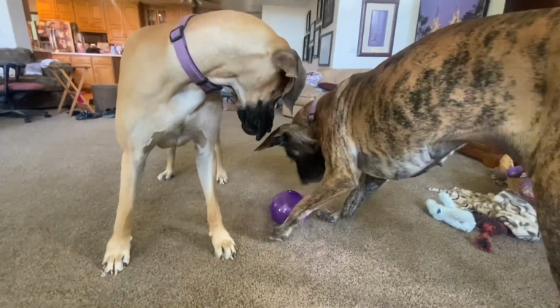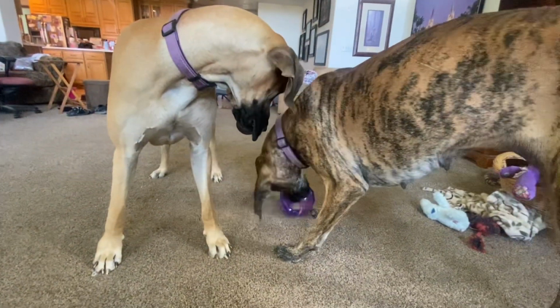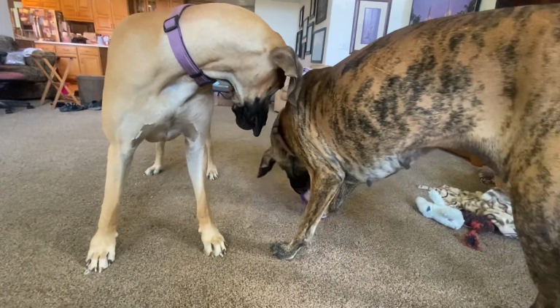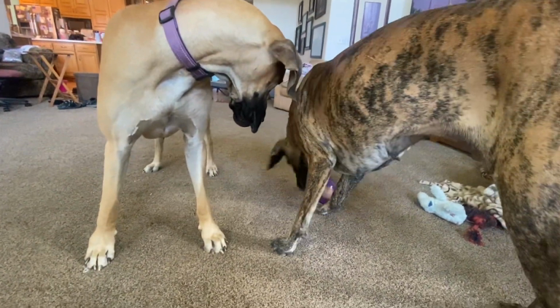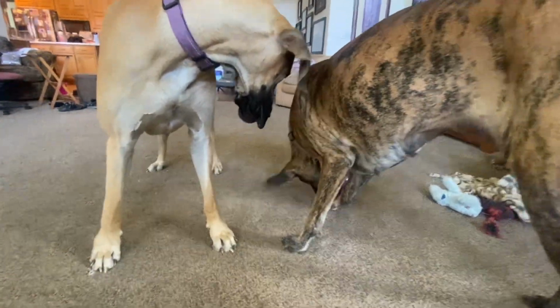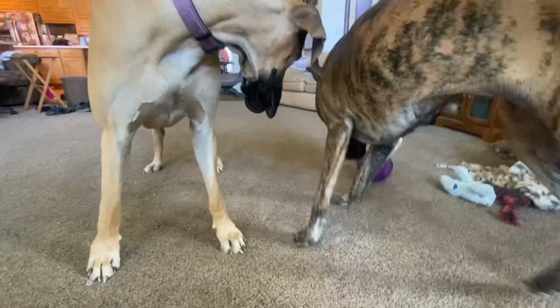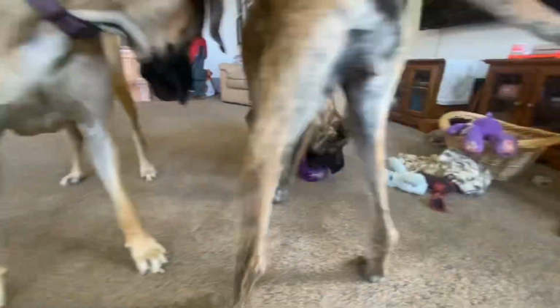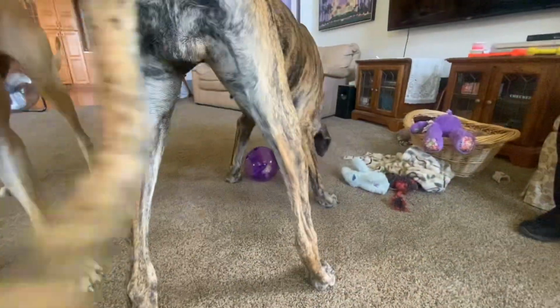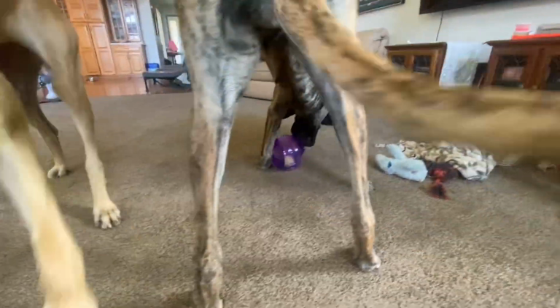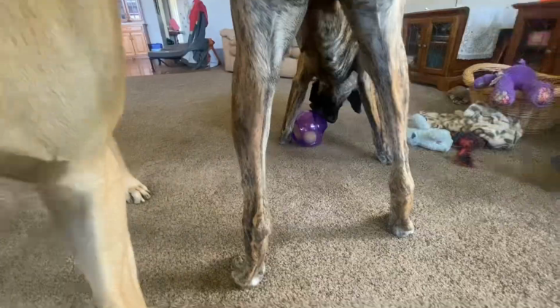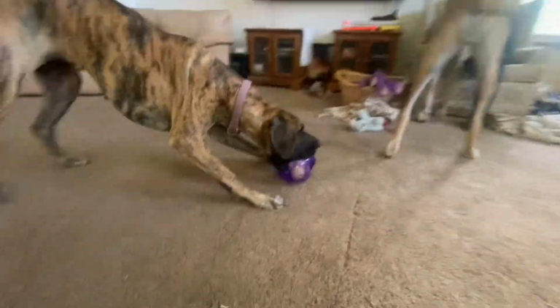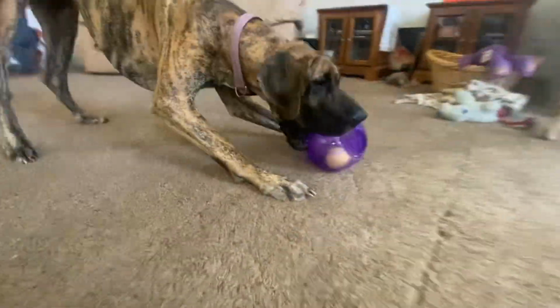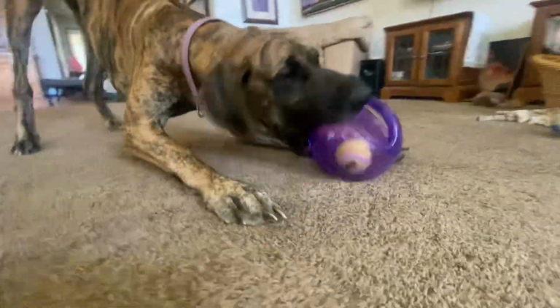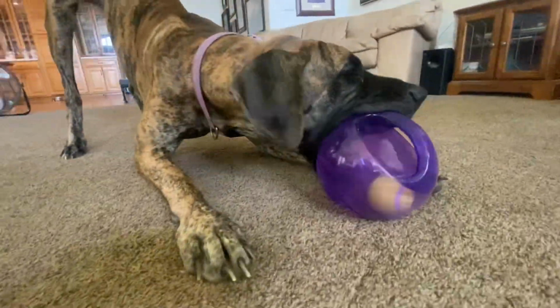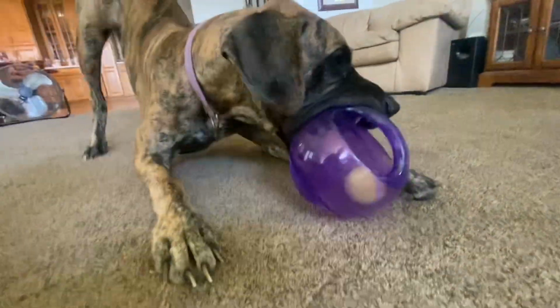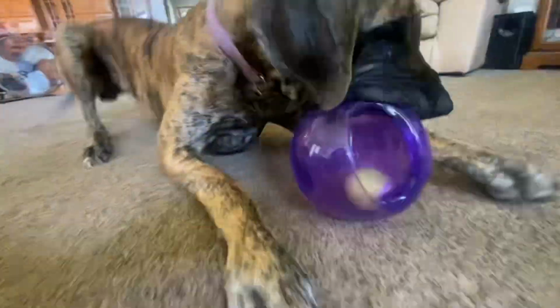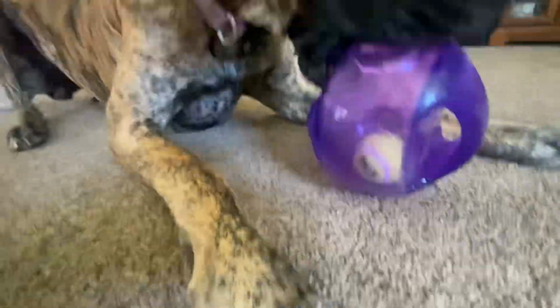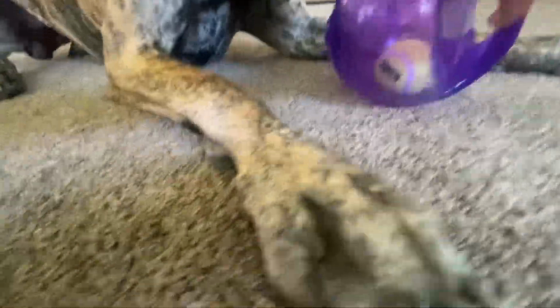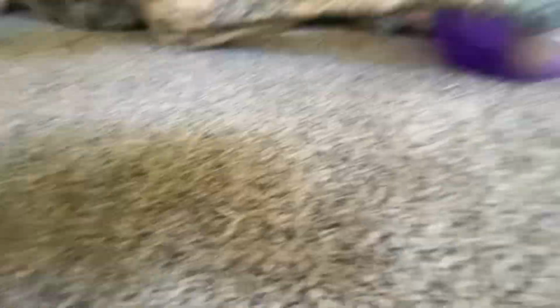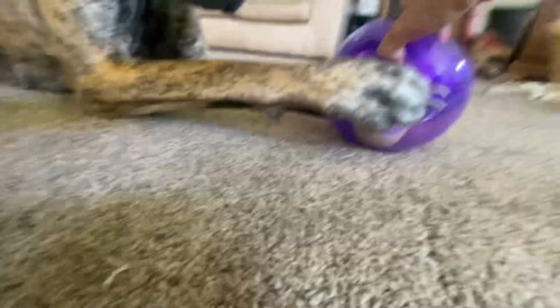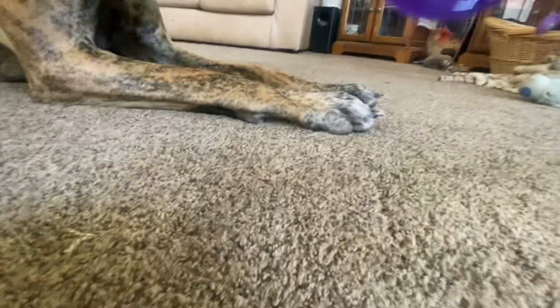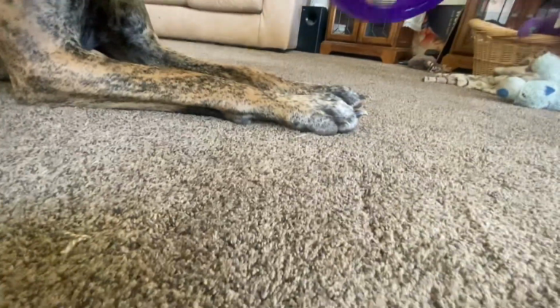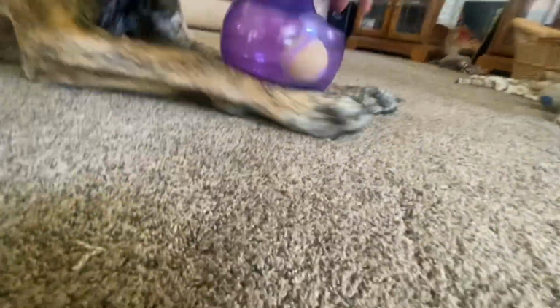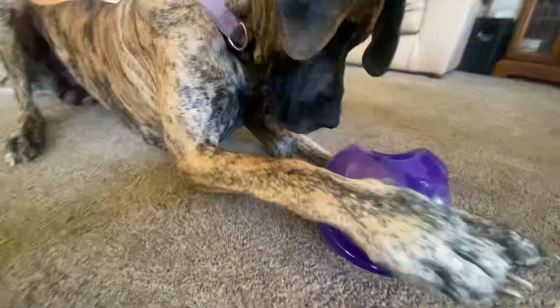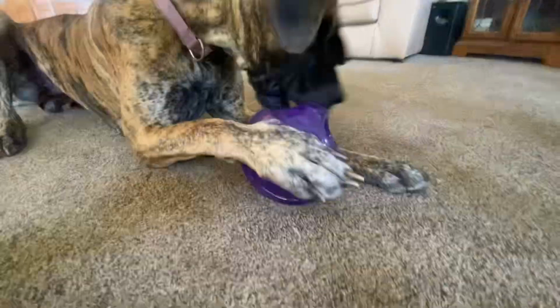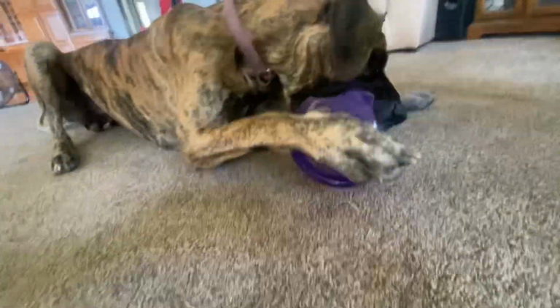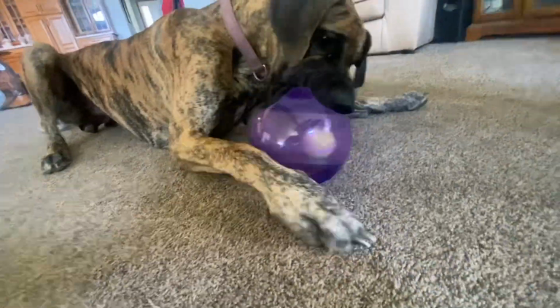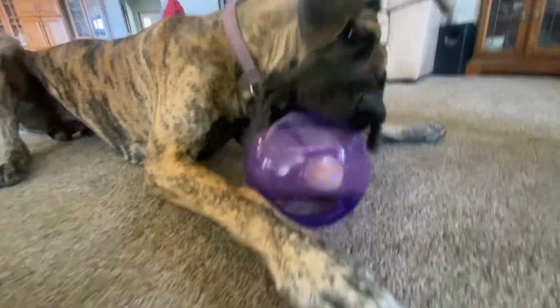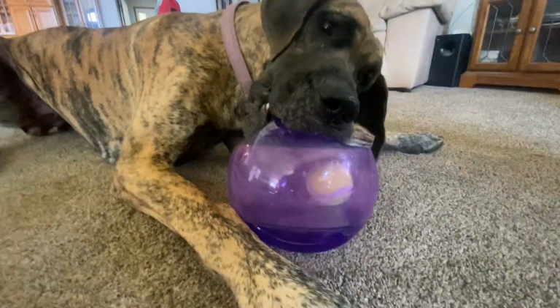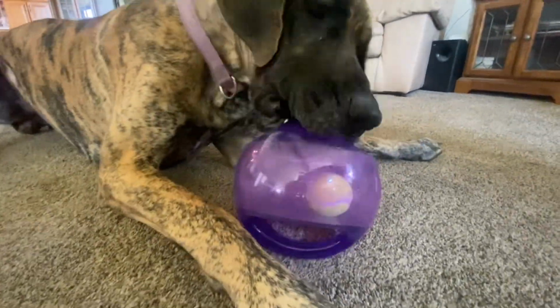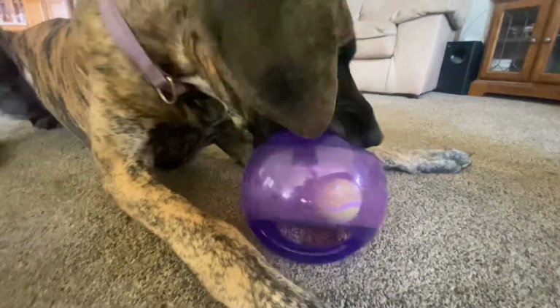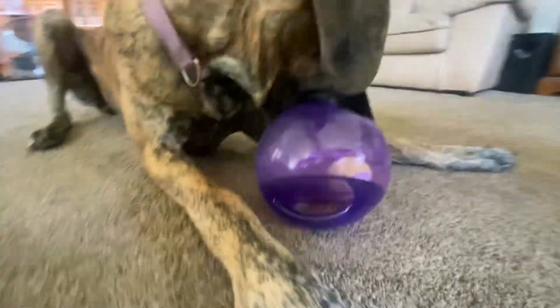Overall, this is definitely one of the toughest toys that we've found for Great Danes. They can really roughhouse and we have a hard time finding toys that will last longer than a week for them. I would say this is 100% worth the buy and I can't wait to see how long it lasts for them.